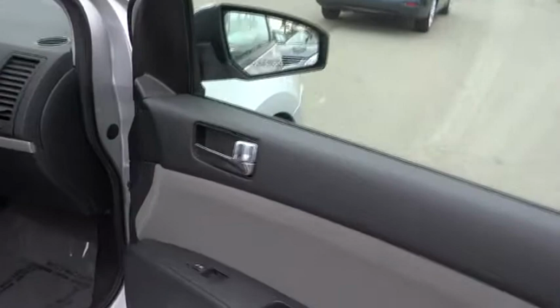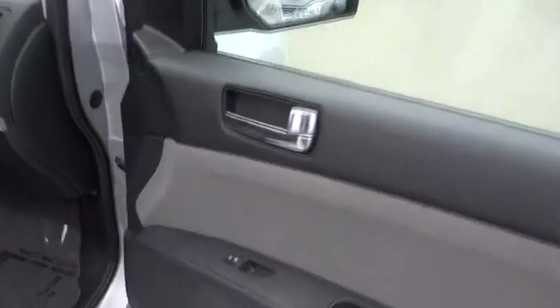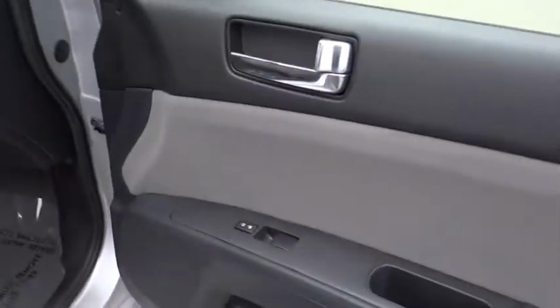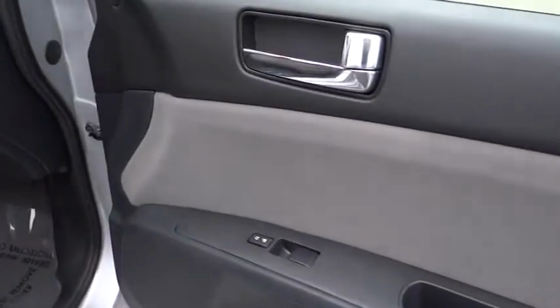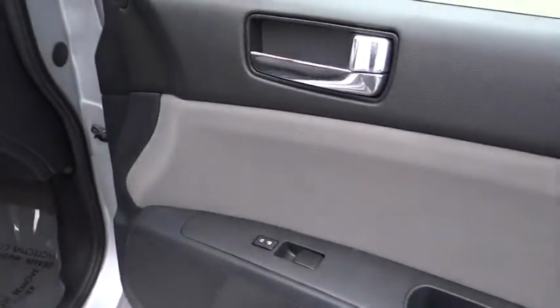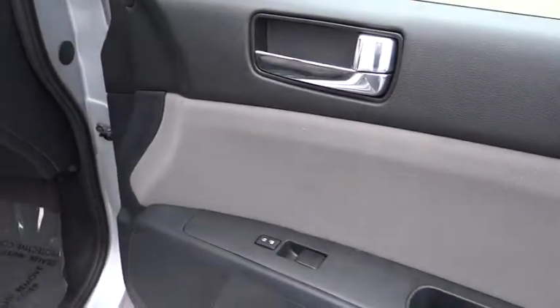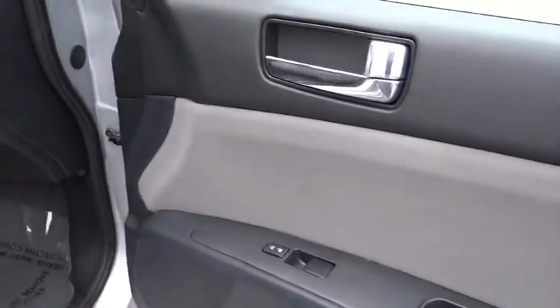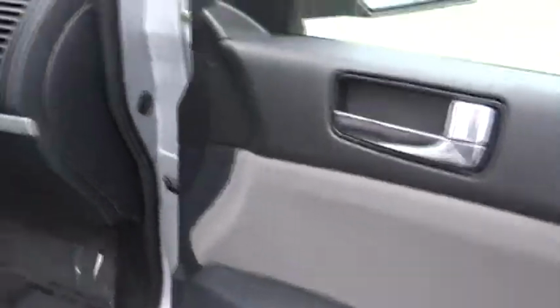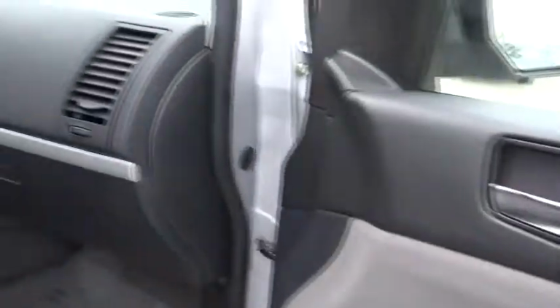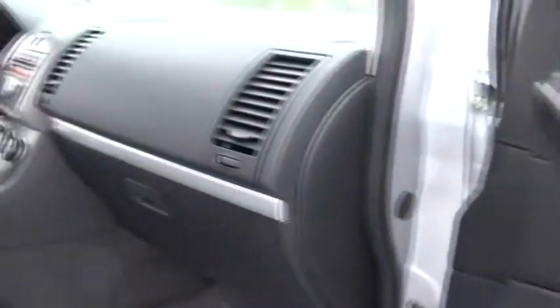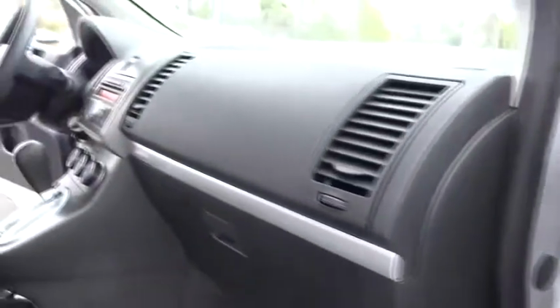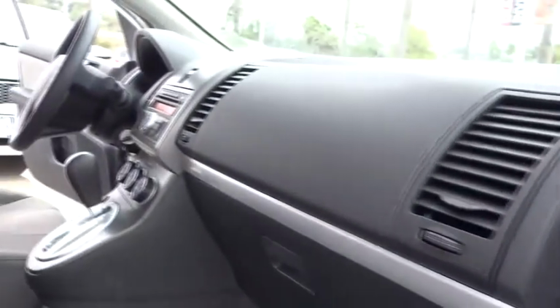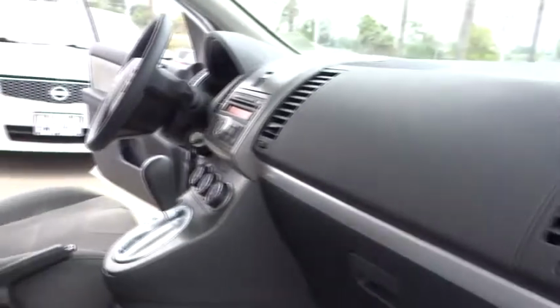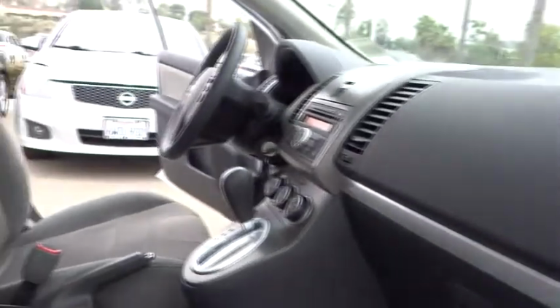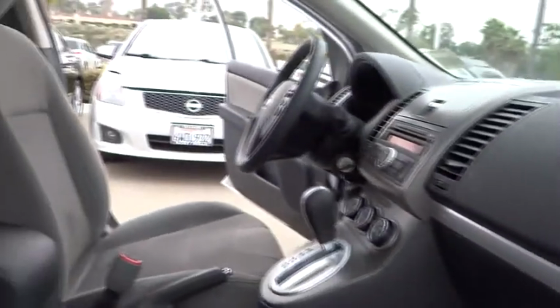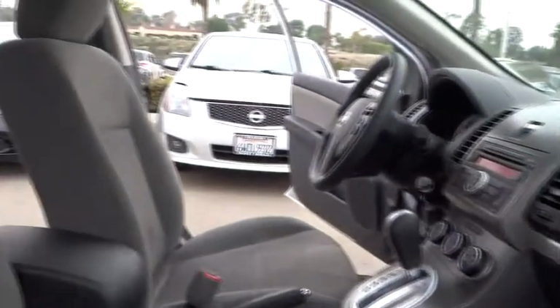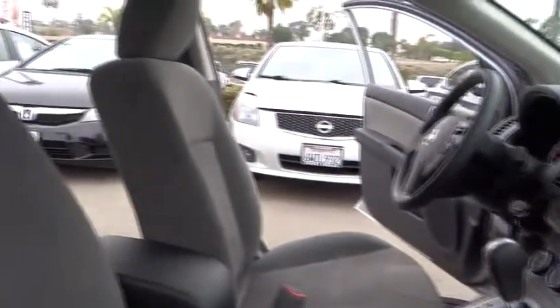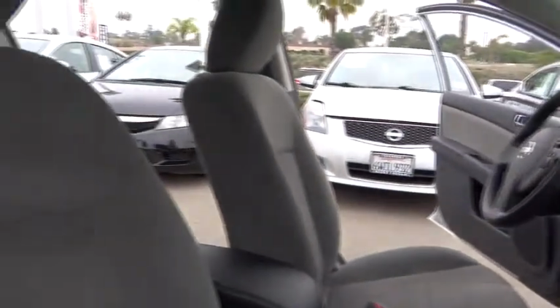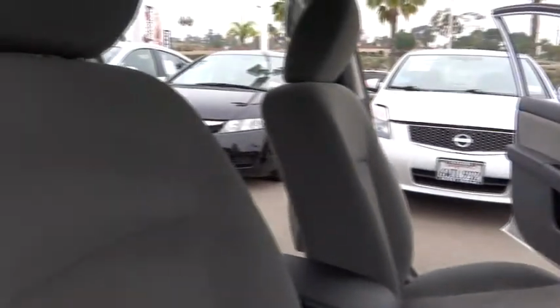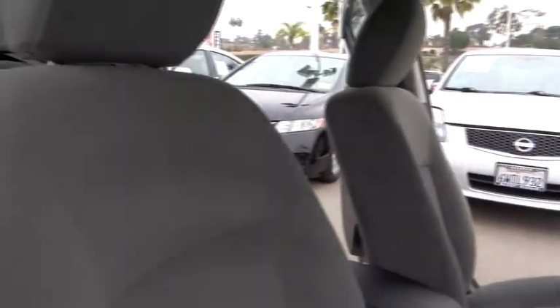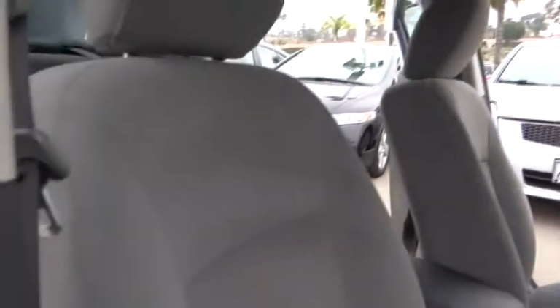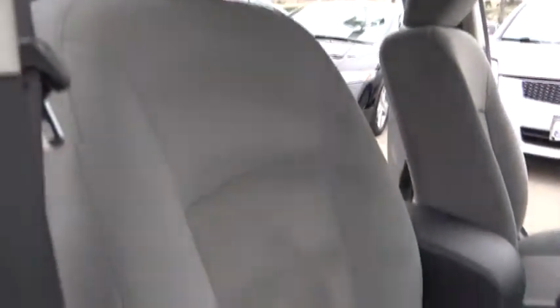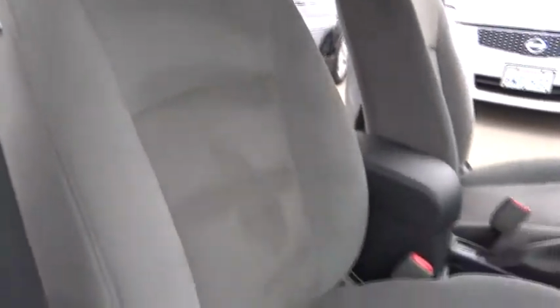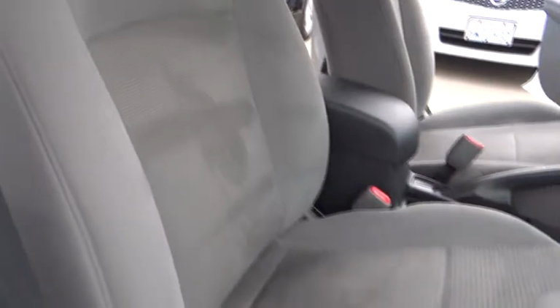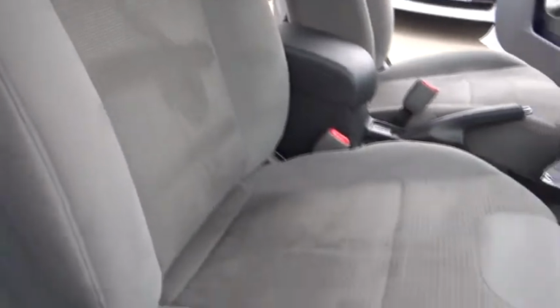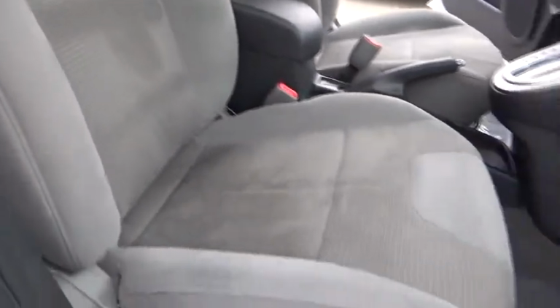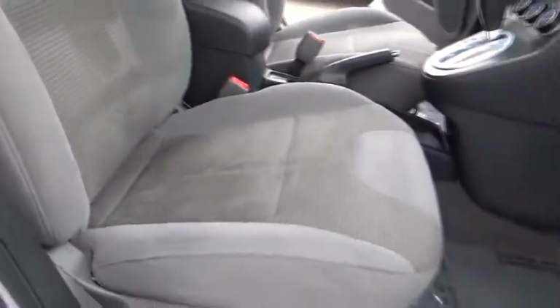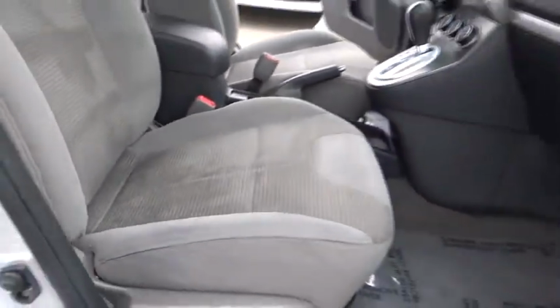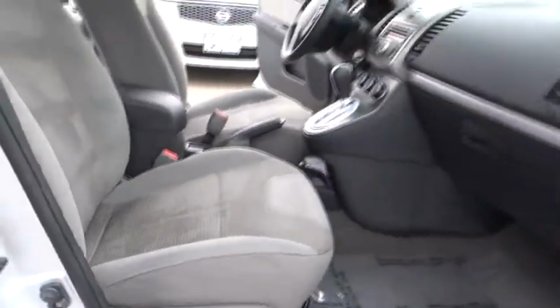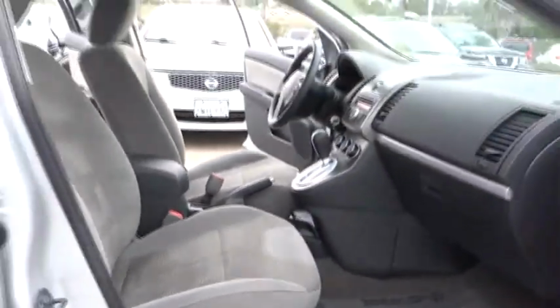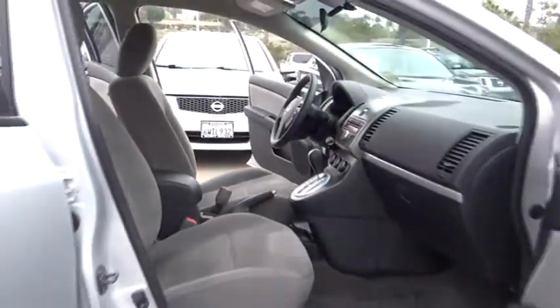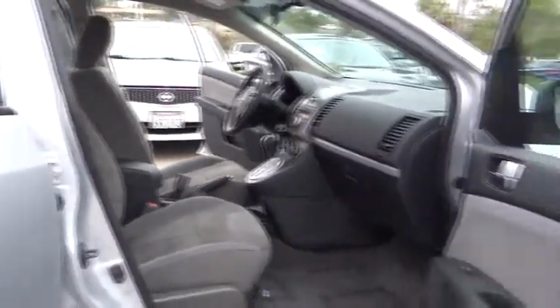This vehicle has less than 40,000 miles. Here are some of this vehicle's great options: steering wheel audio controls, traction control, anti-lock braking system, stability control, air conditioning, adjustable steering wheel, and power steering.